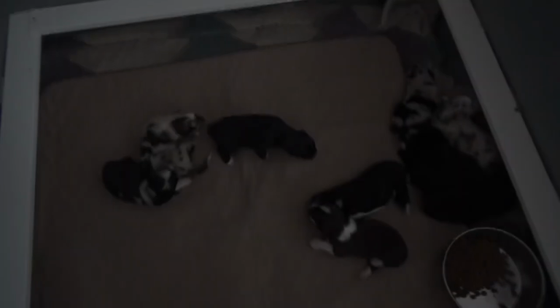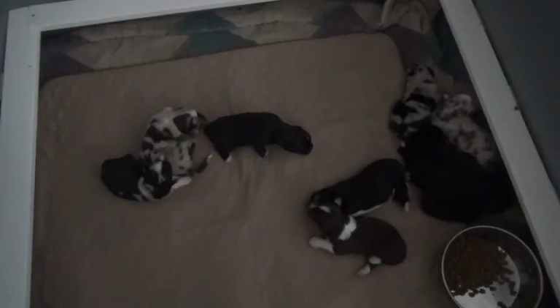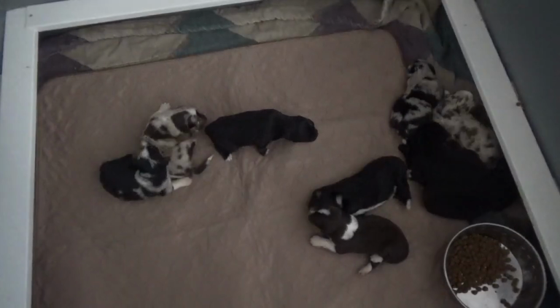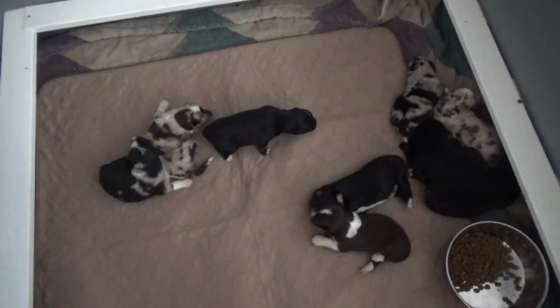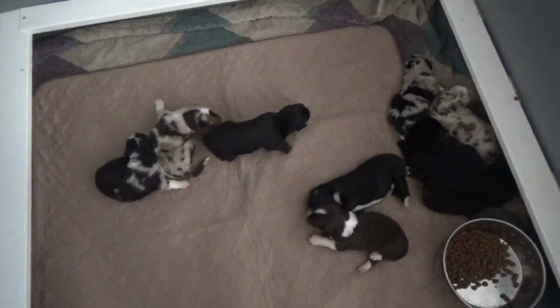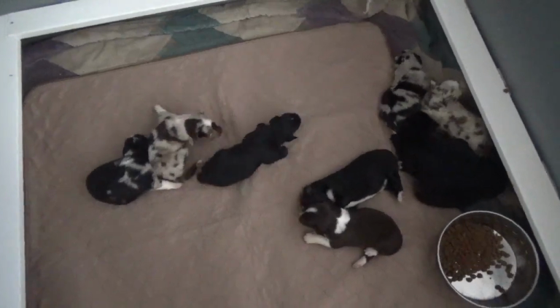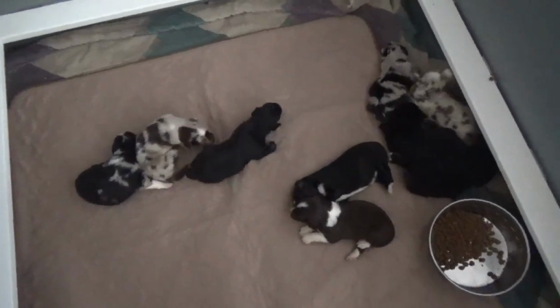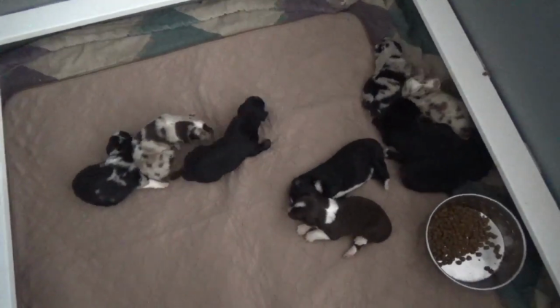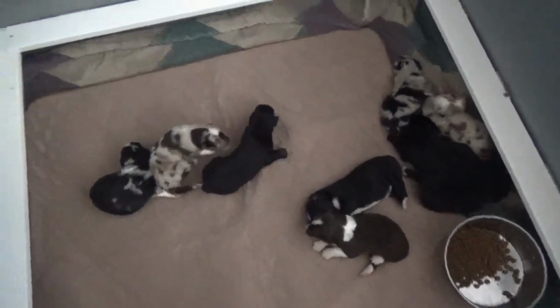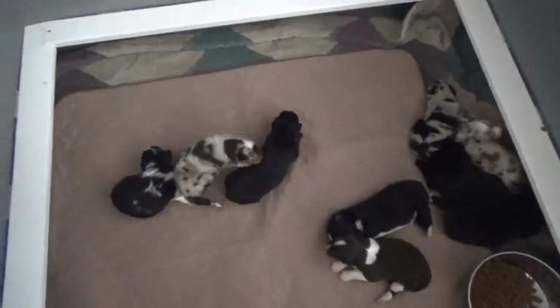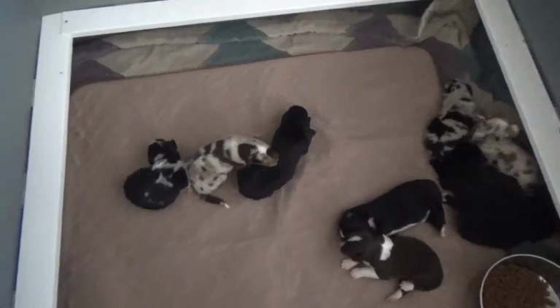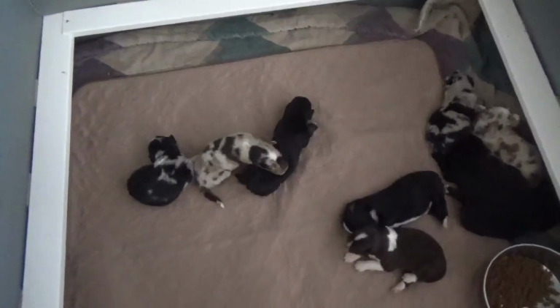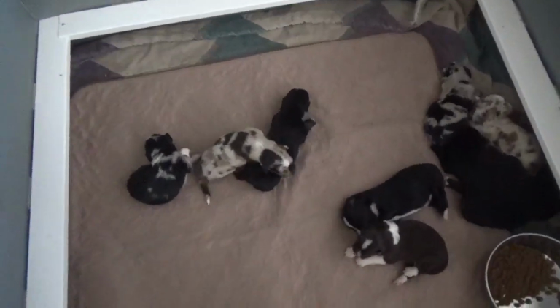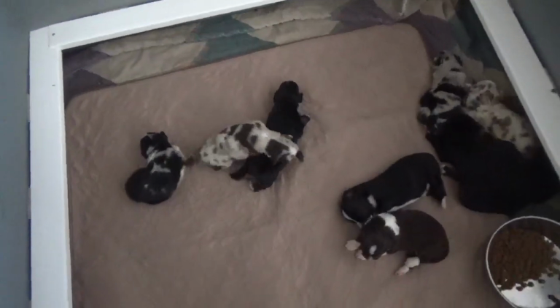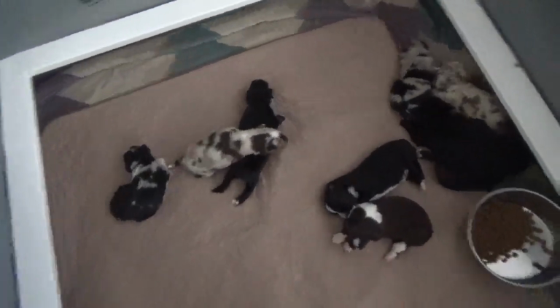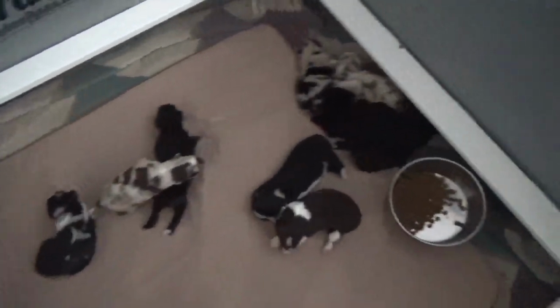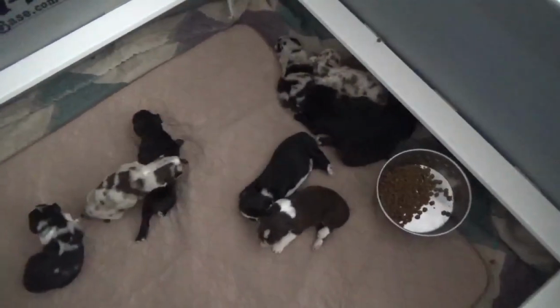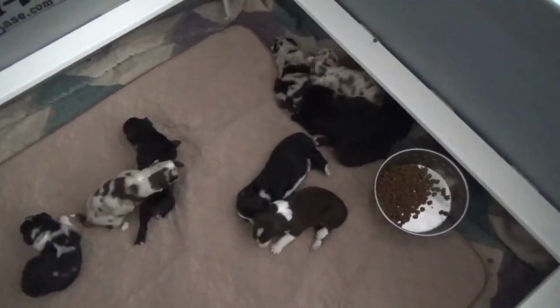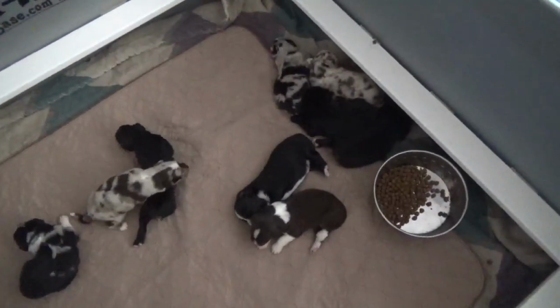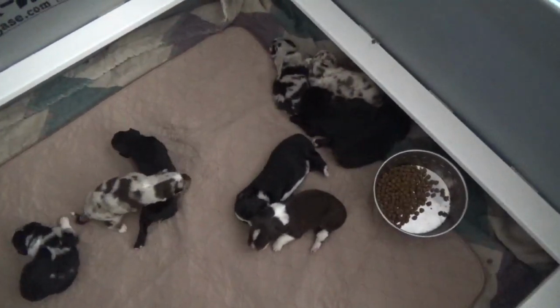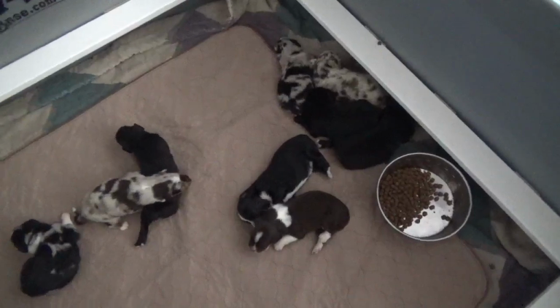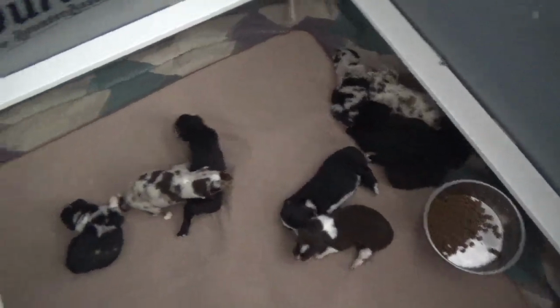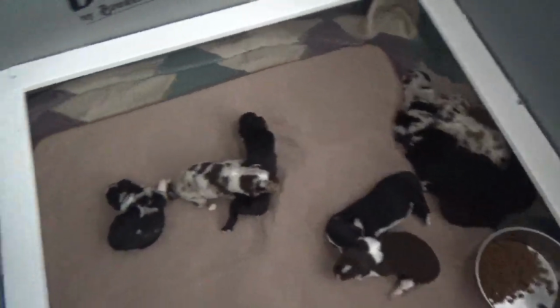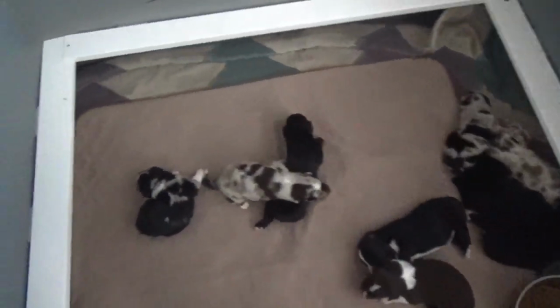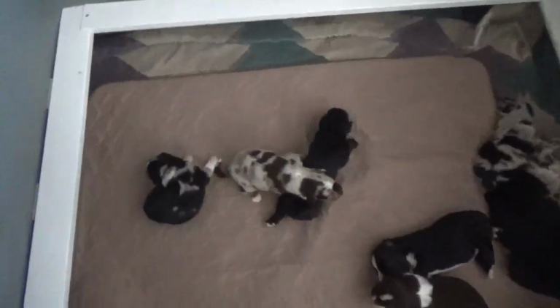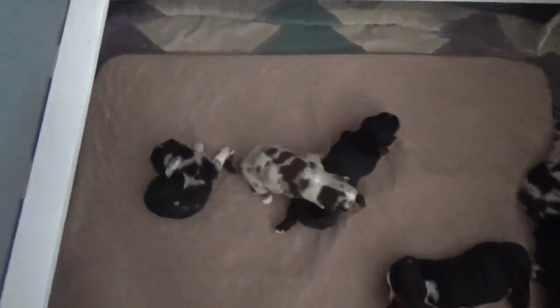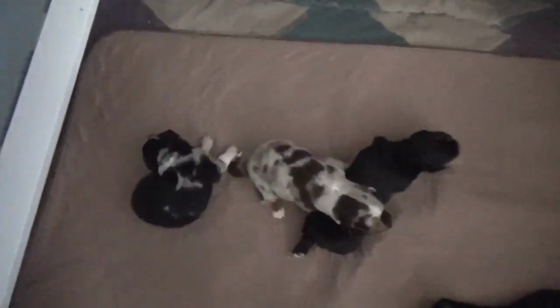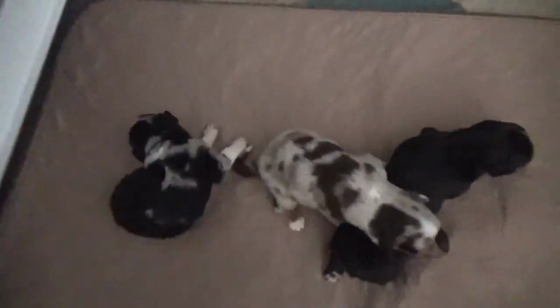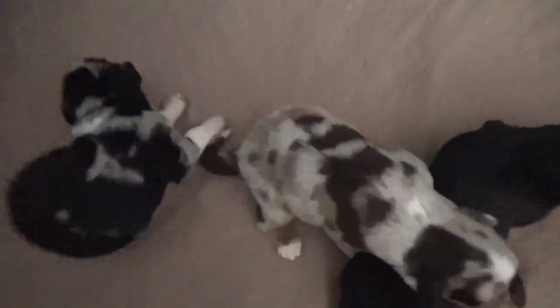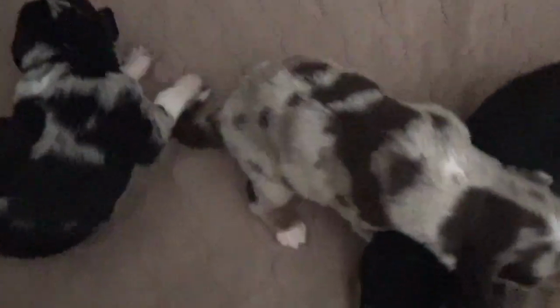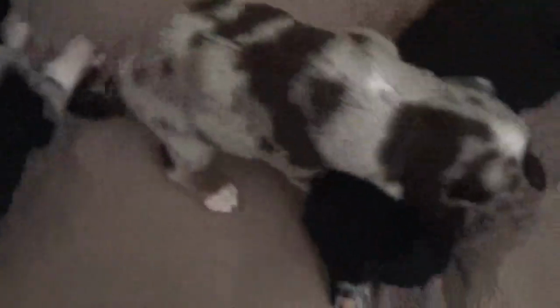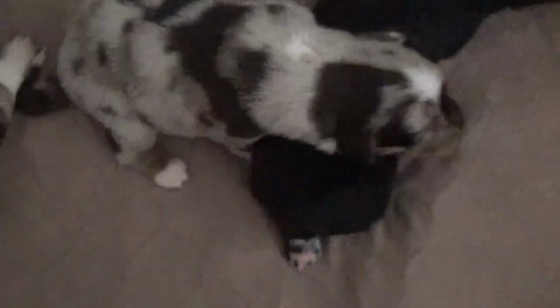Kalua had nine puppies. She had three males and six females. Let's start with the male puppies.